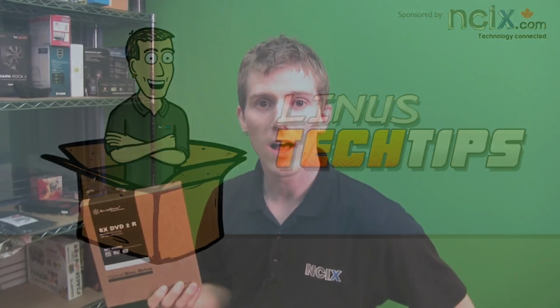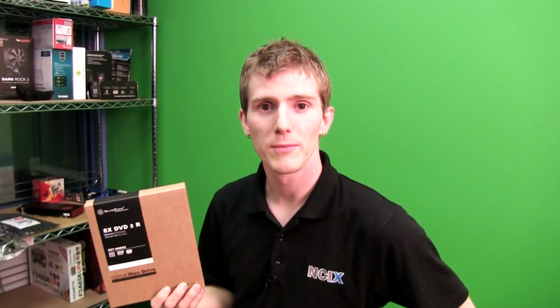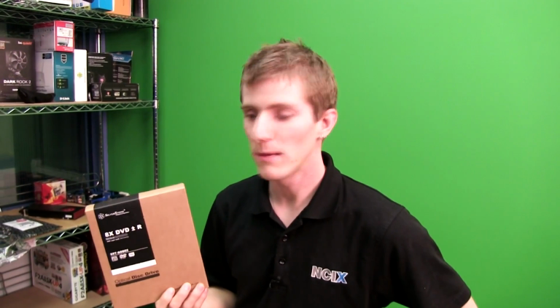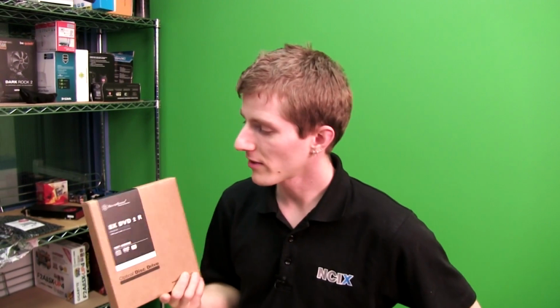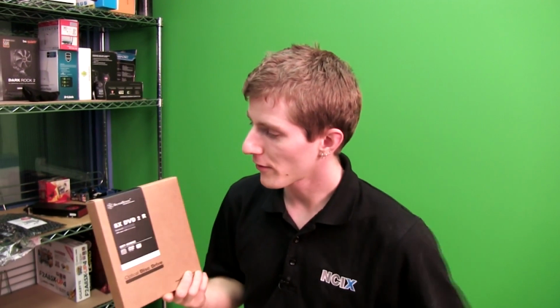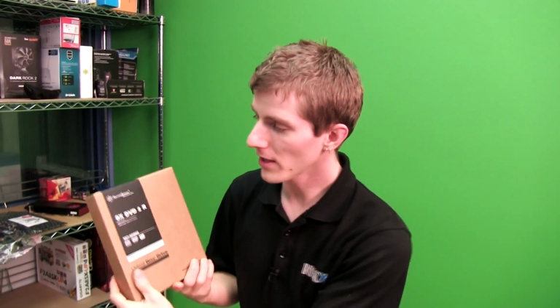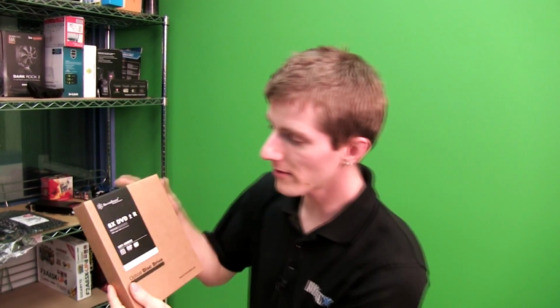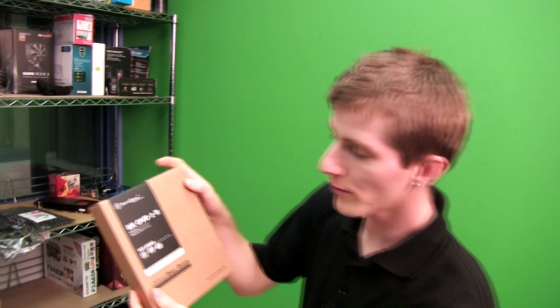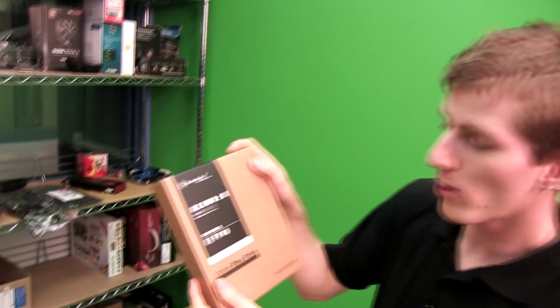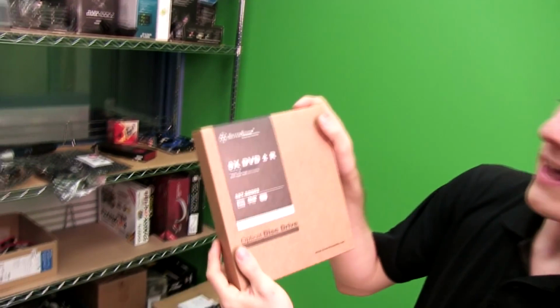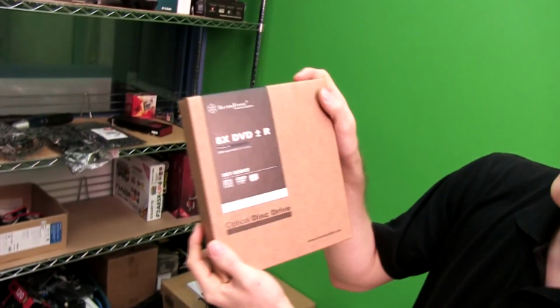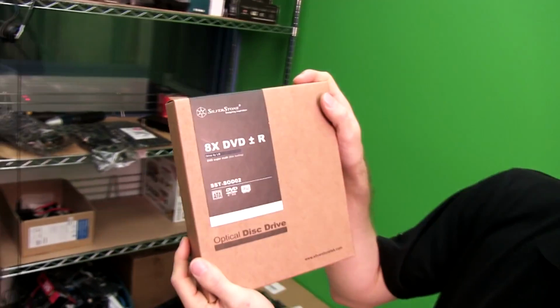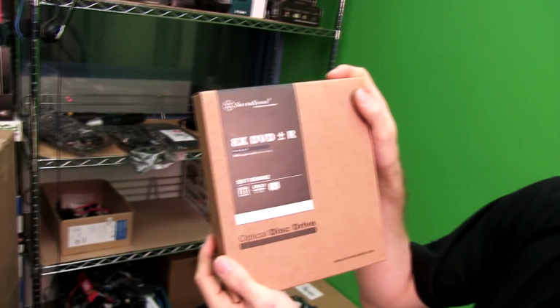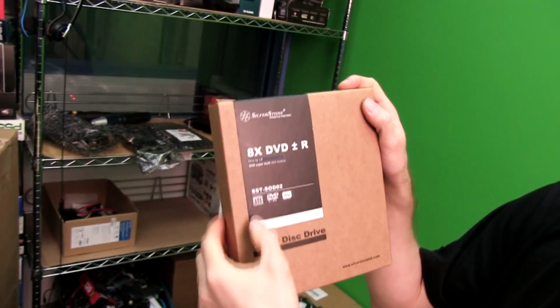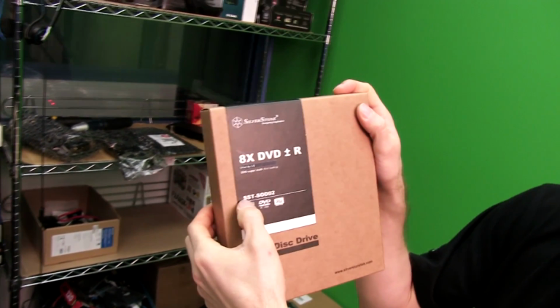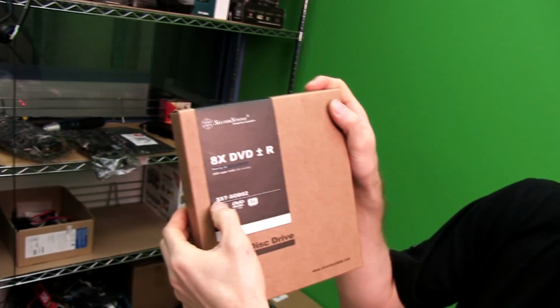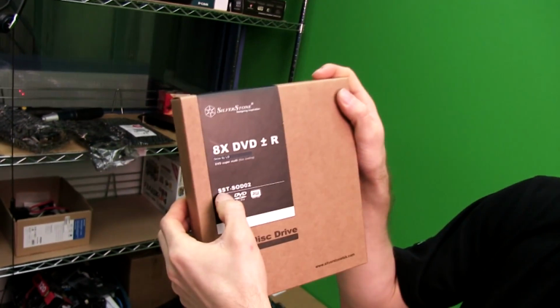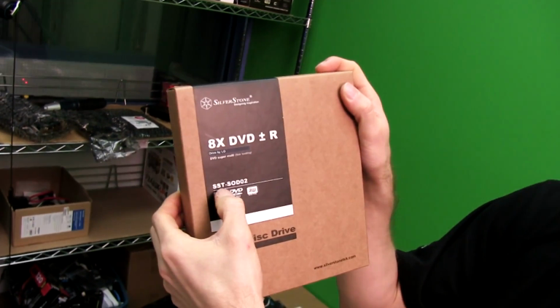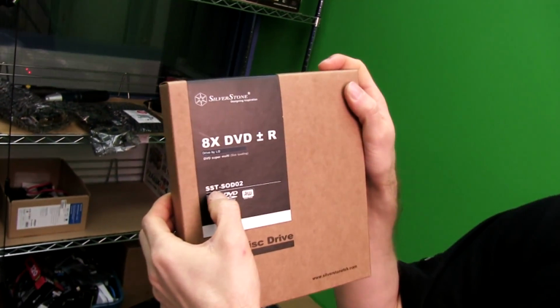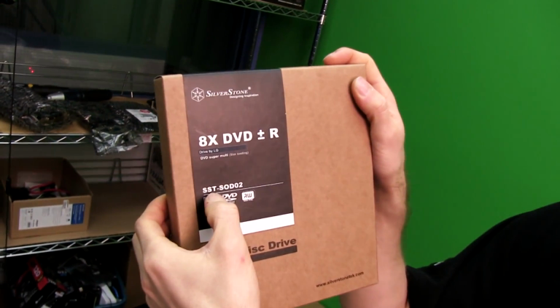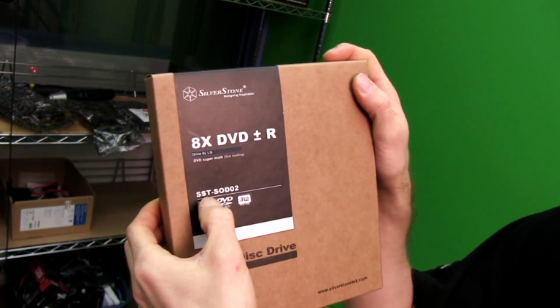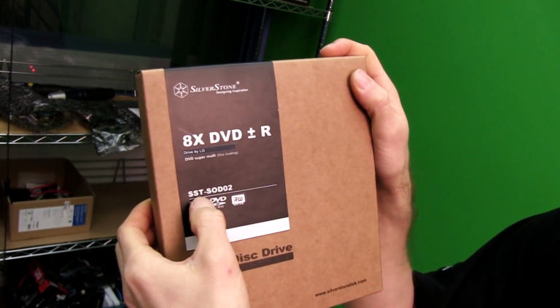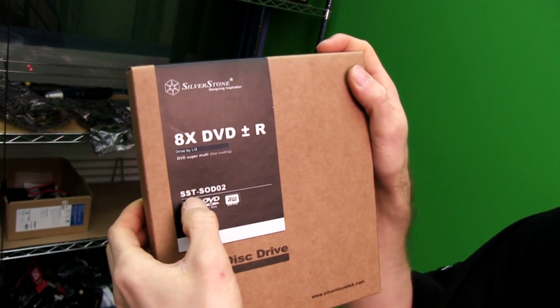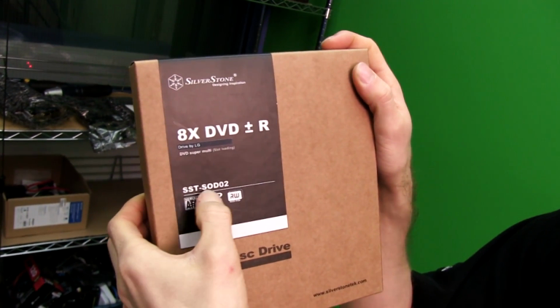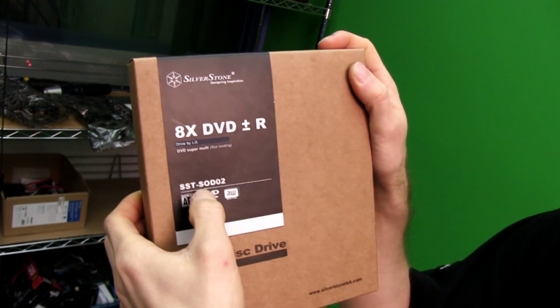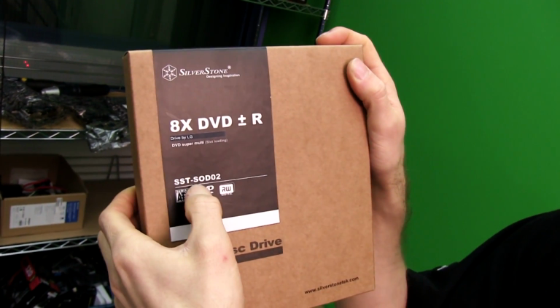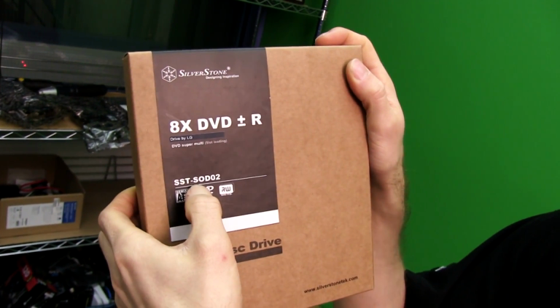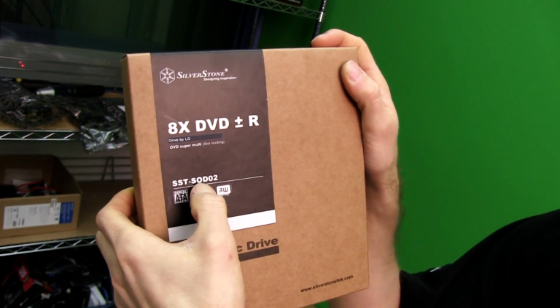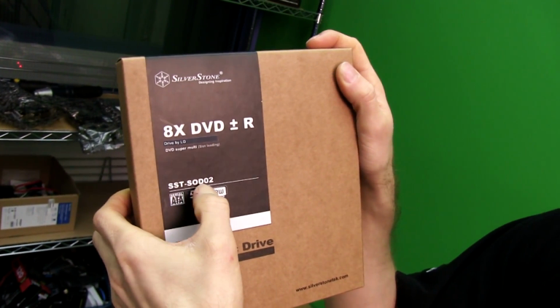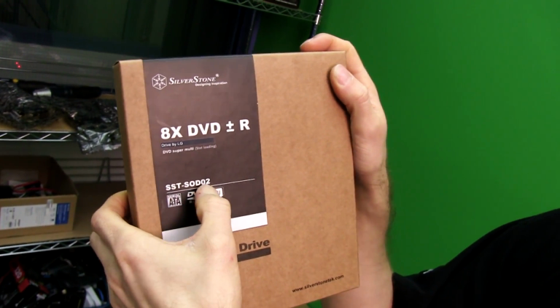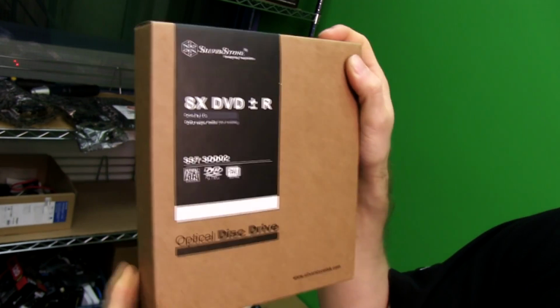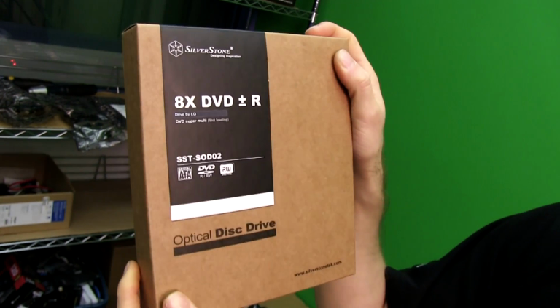Welcome to my unboxing and first look at the Silverstone SST — which stands for Silverstone Tech — SOD-02.